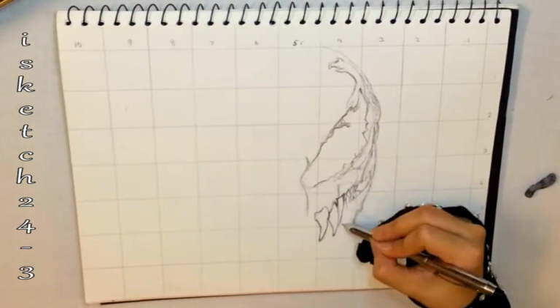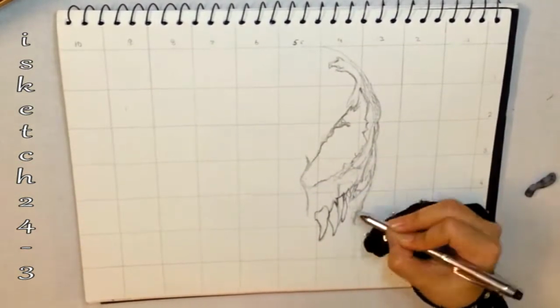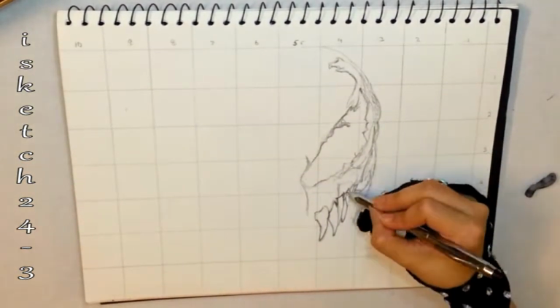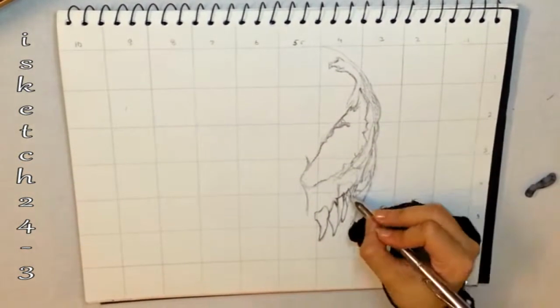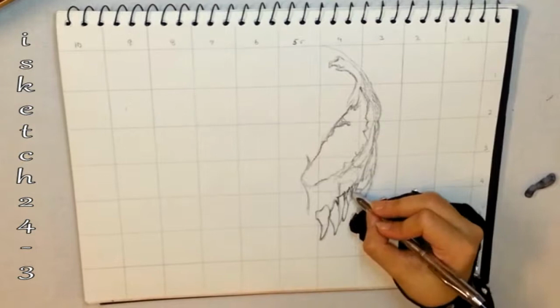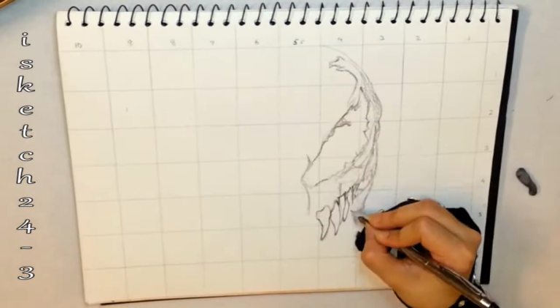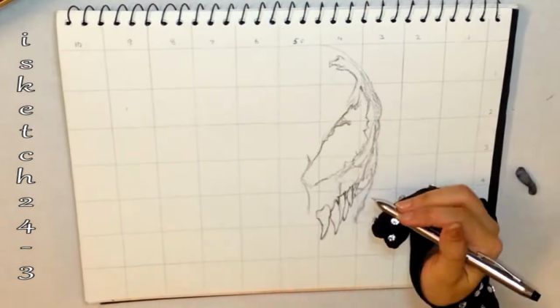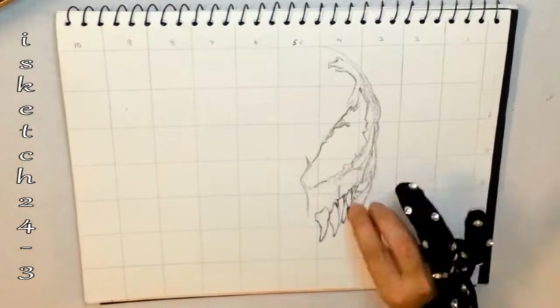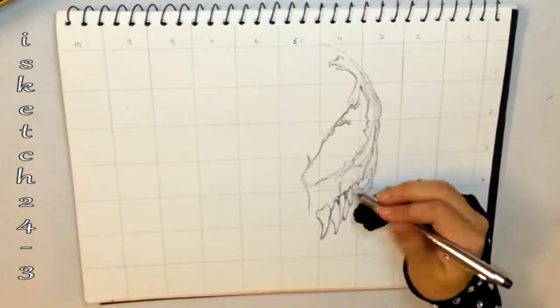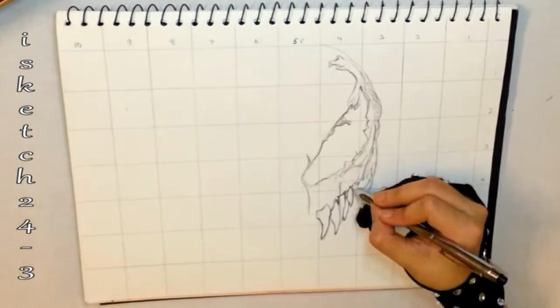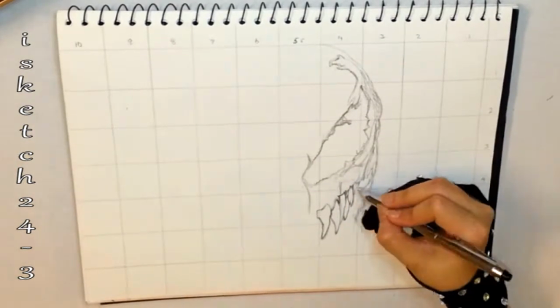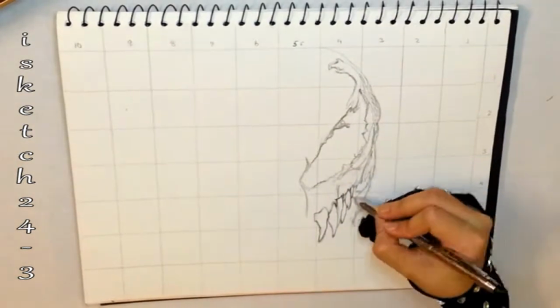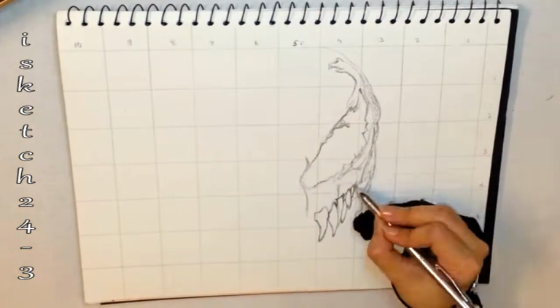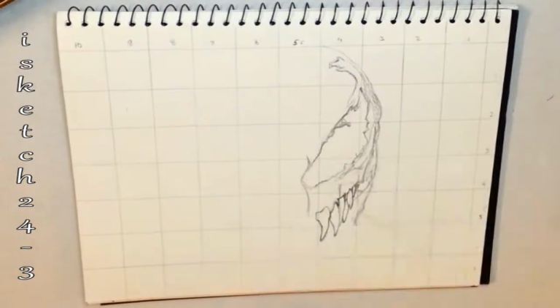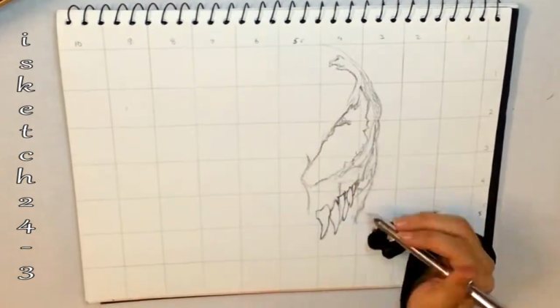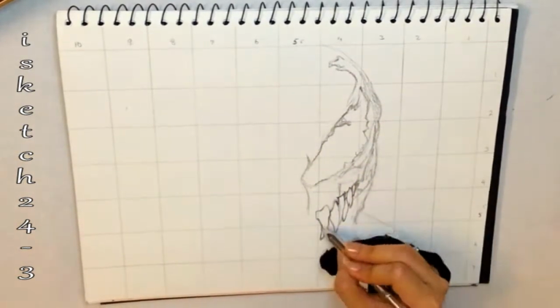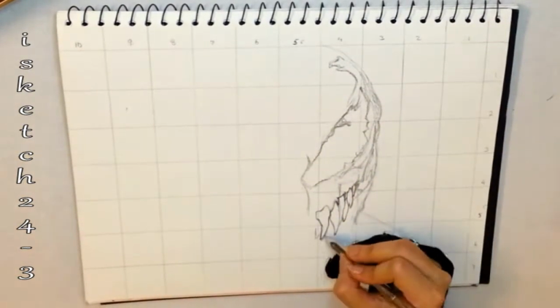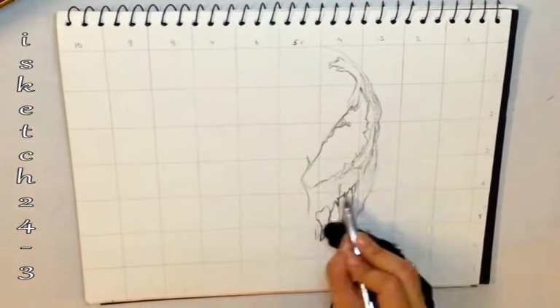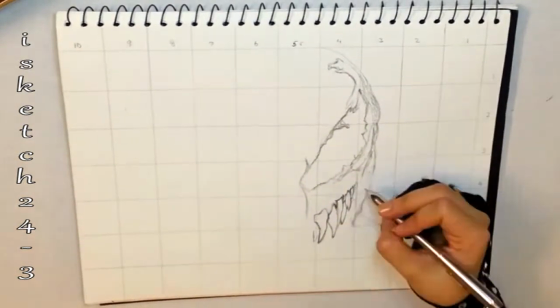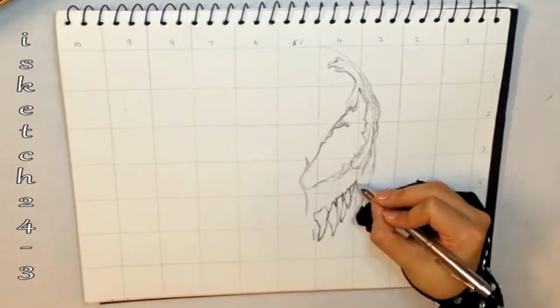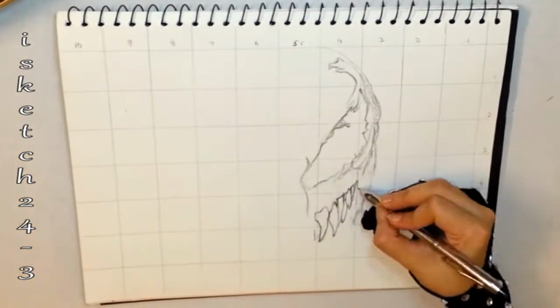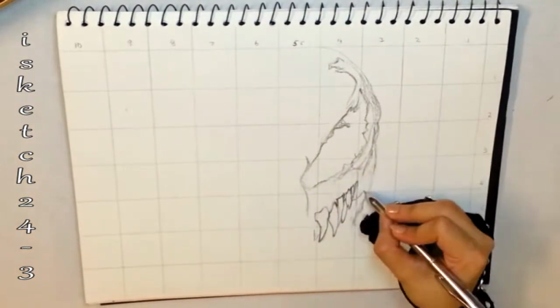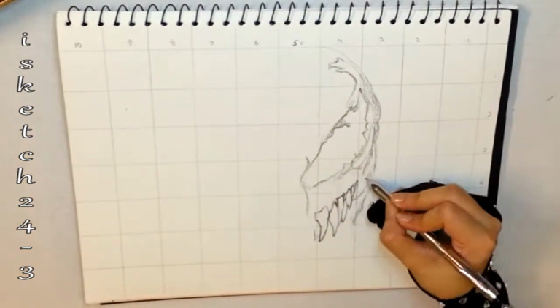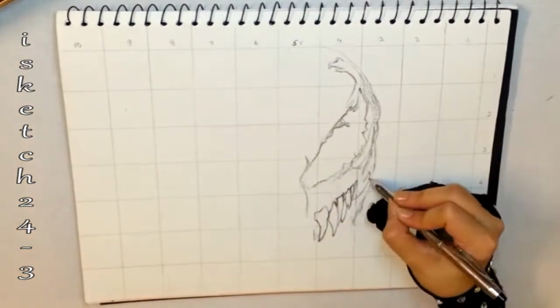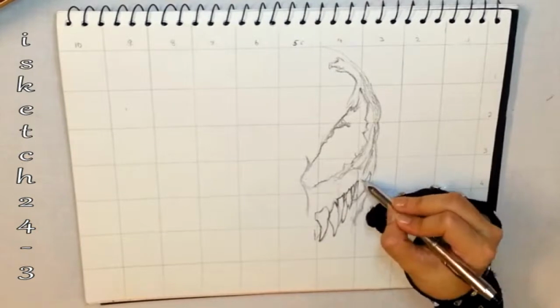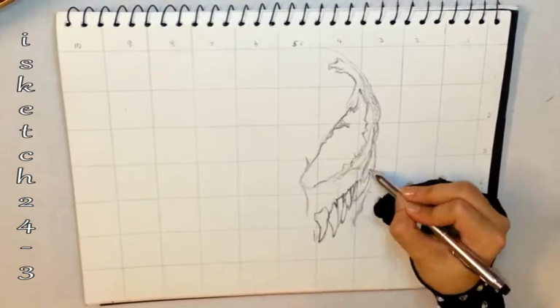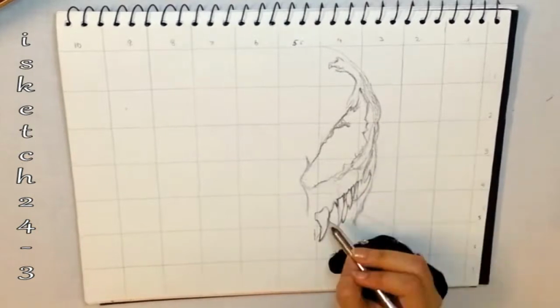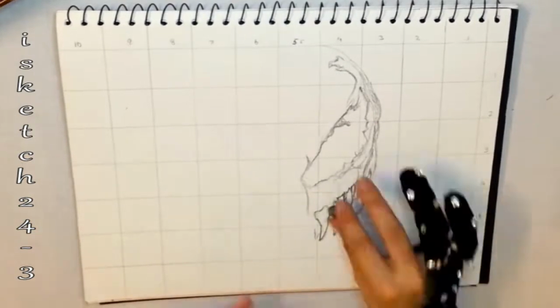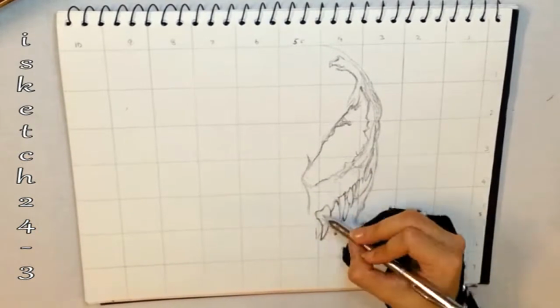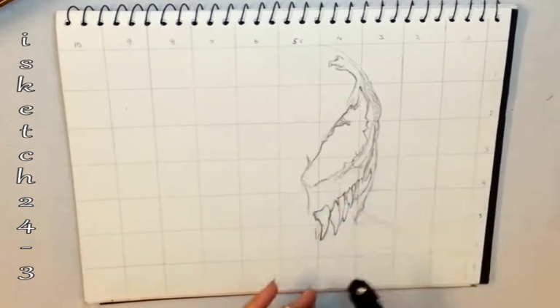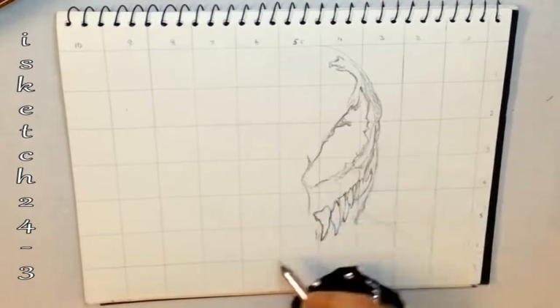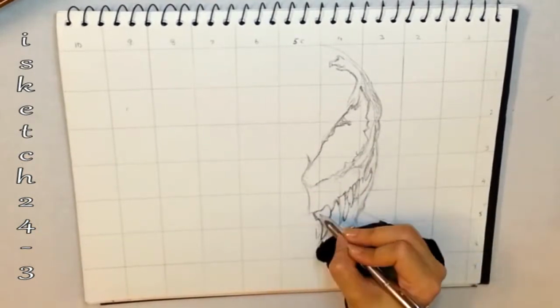The shape of the teeth are tricky and different from each other, so I'm drawing accordingly. They are big and spiky, wider from the roots with conical tips.